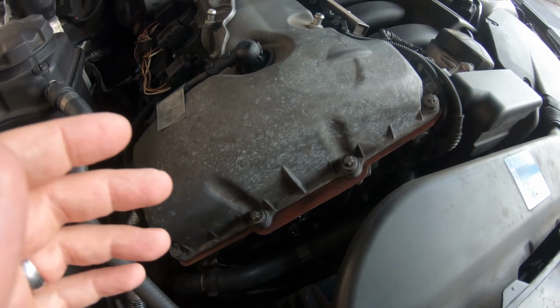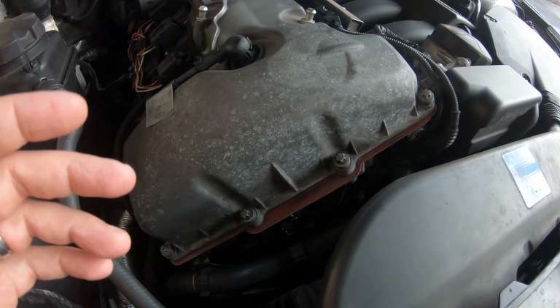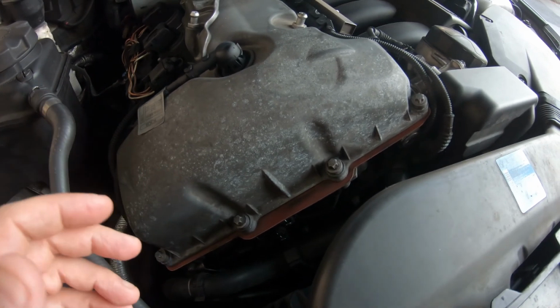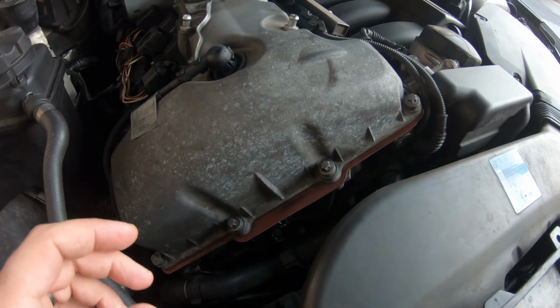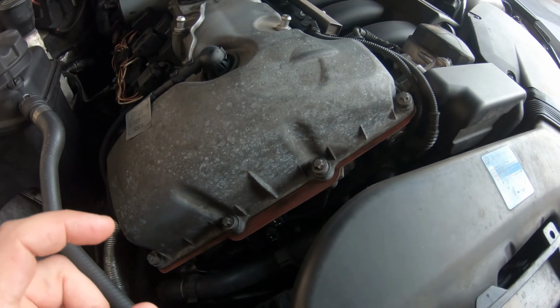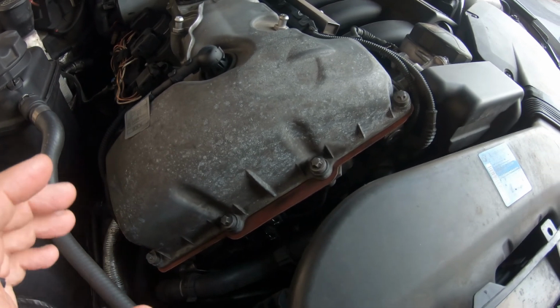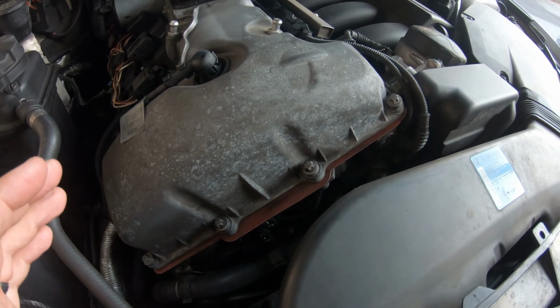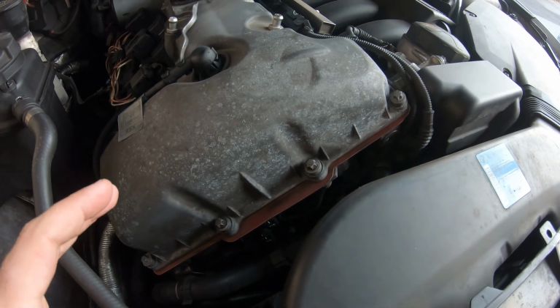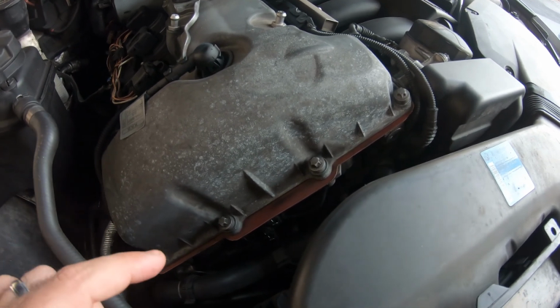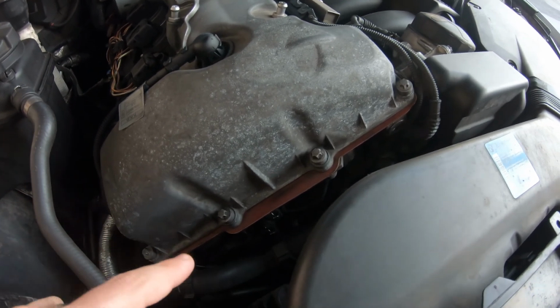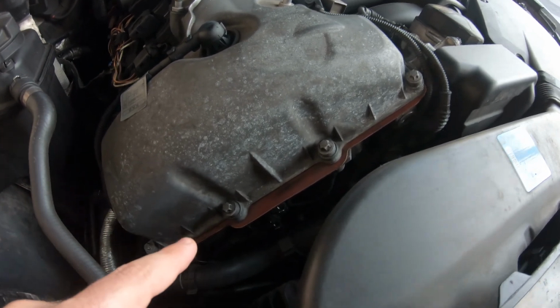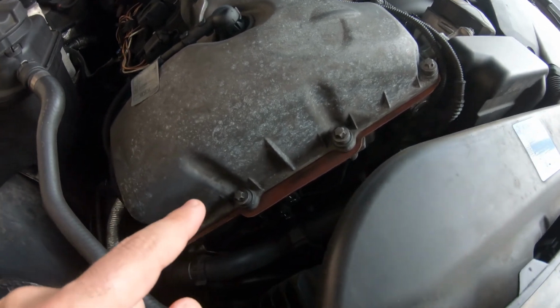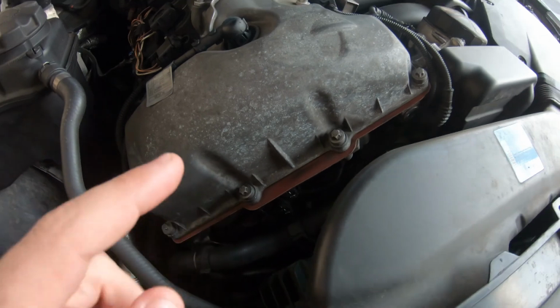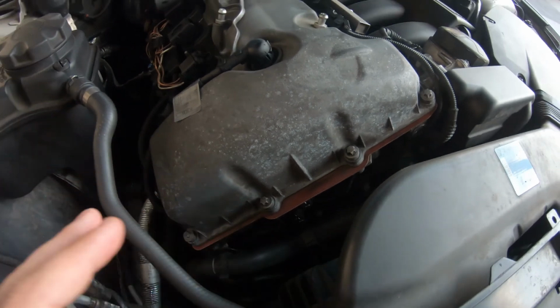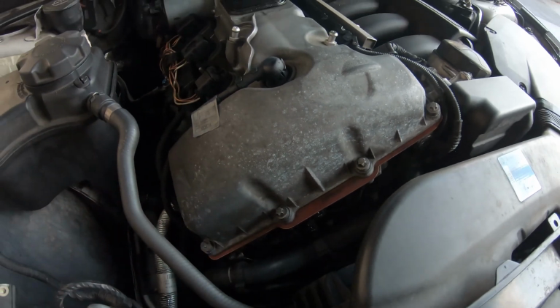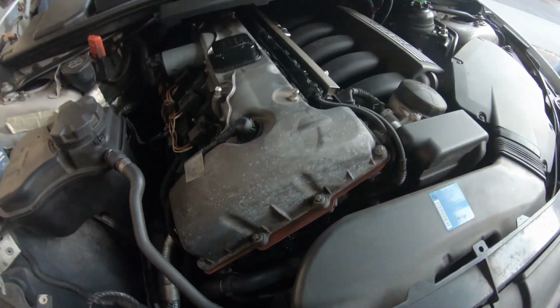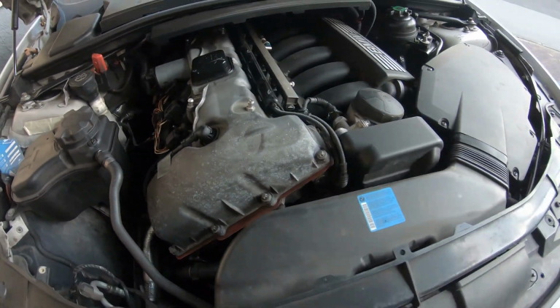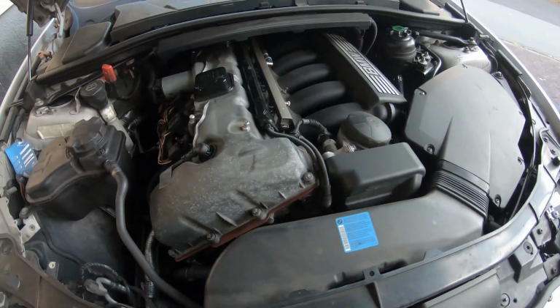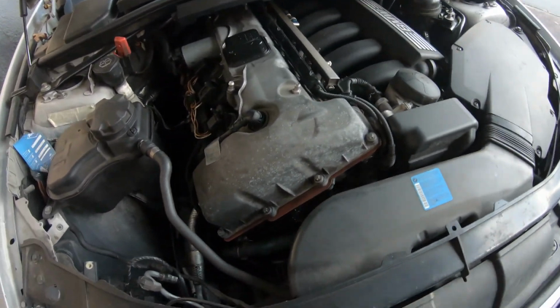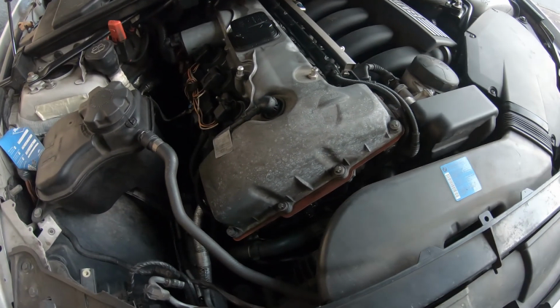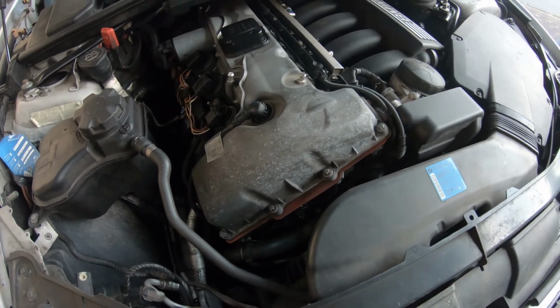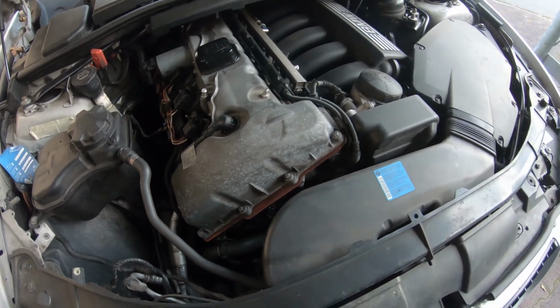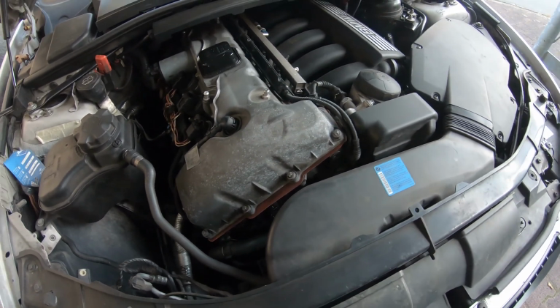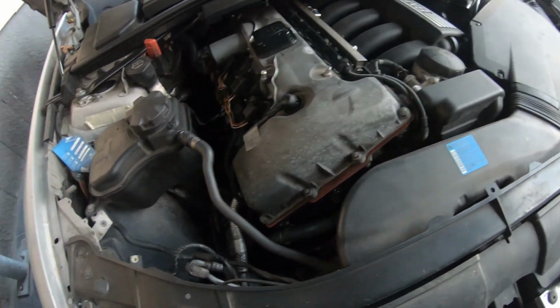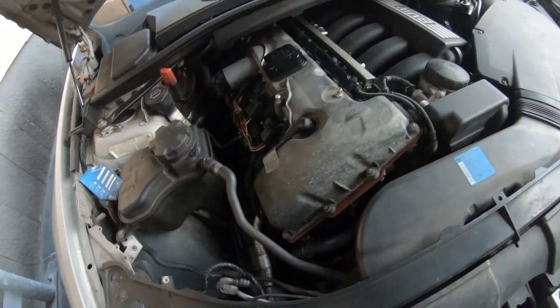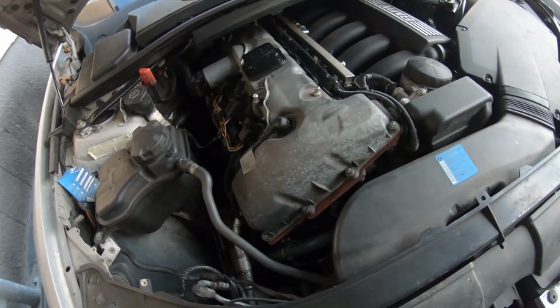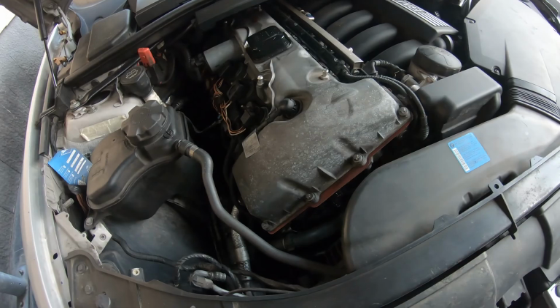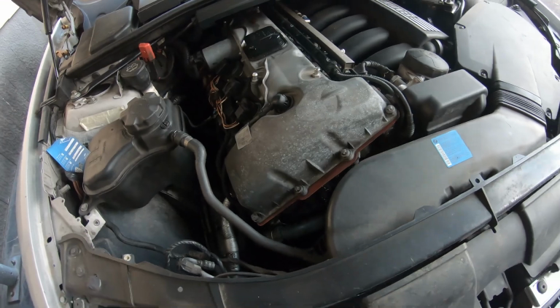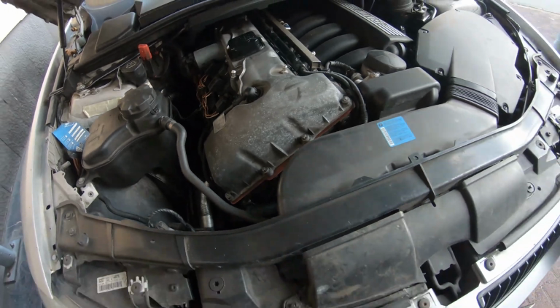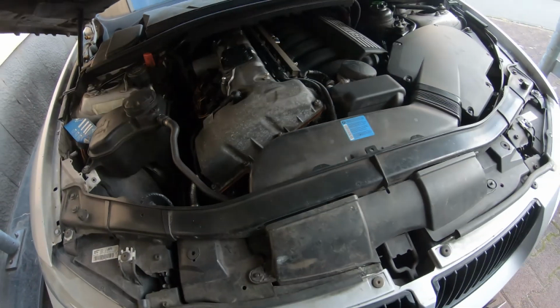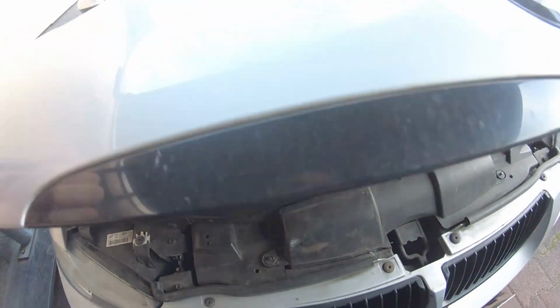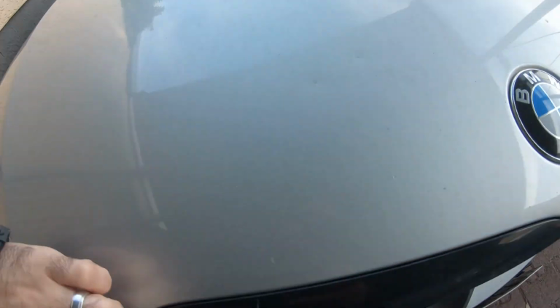So when you get a Vanos code, there are a few things you should check for. You guys can't really see this here, so let's go over to my other engine — I'll explain it a bit better.